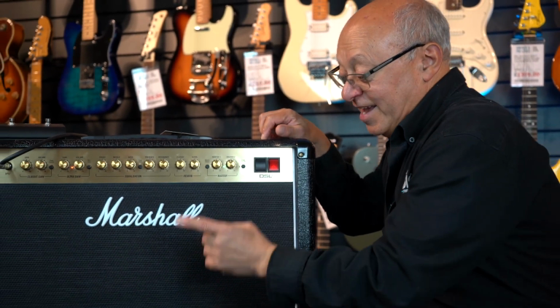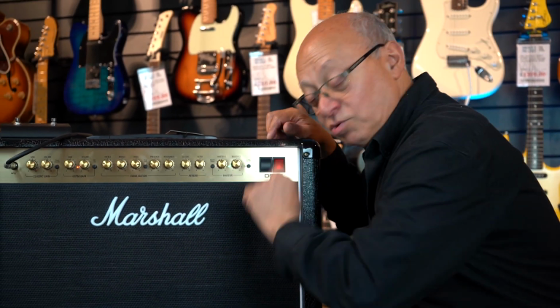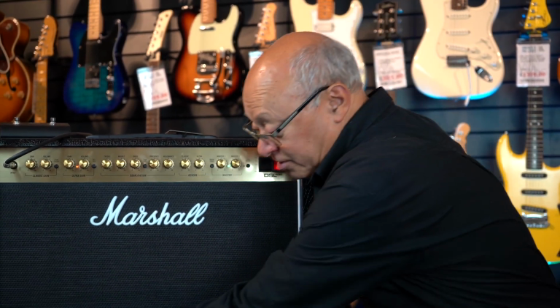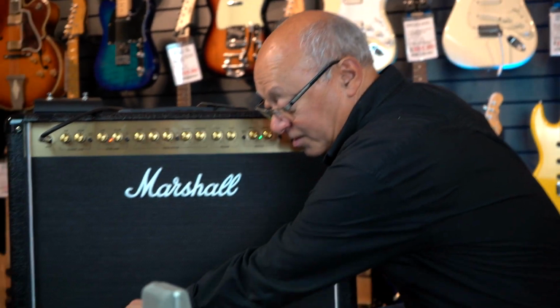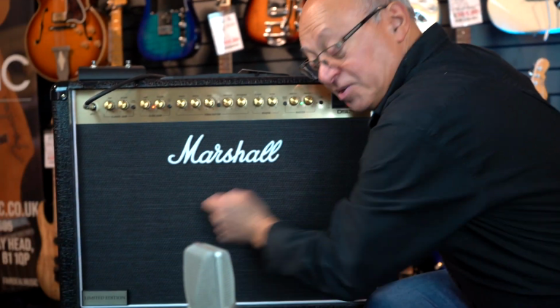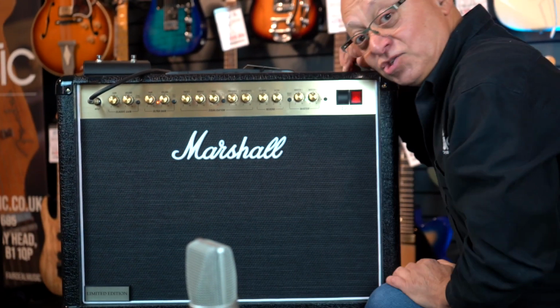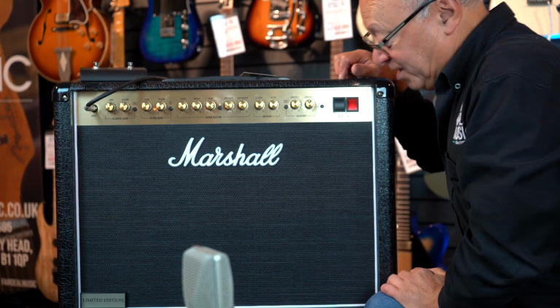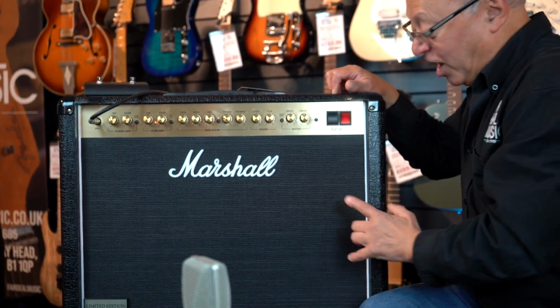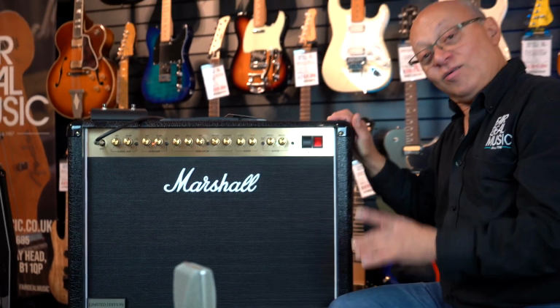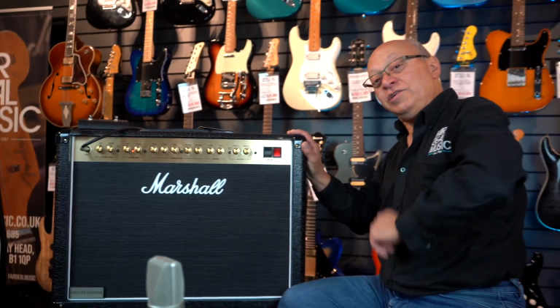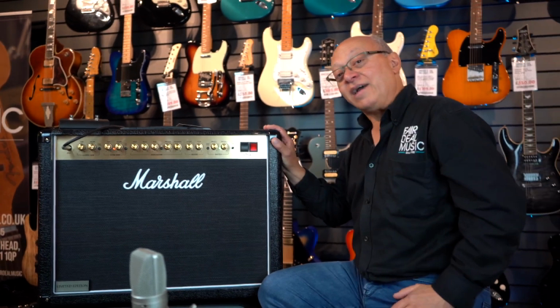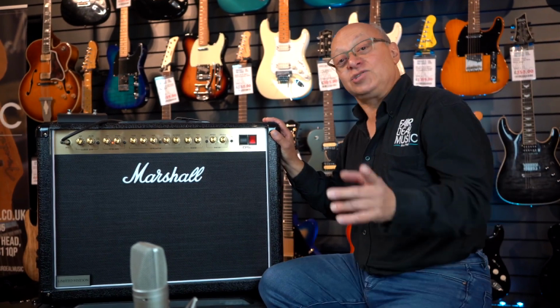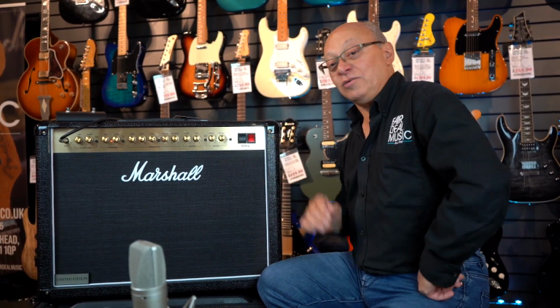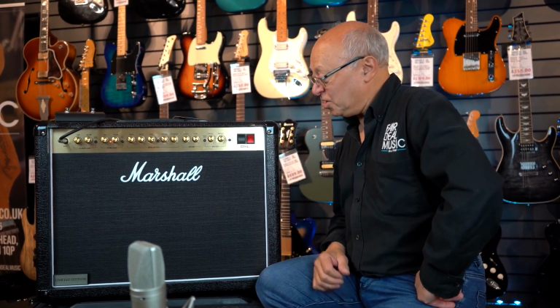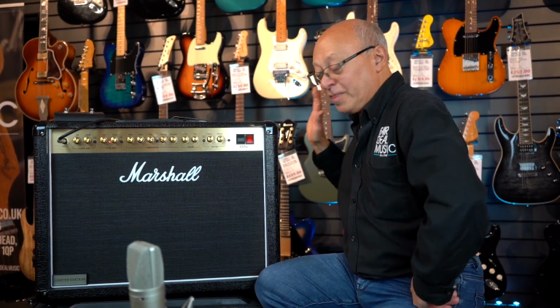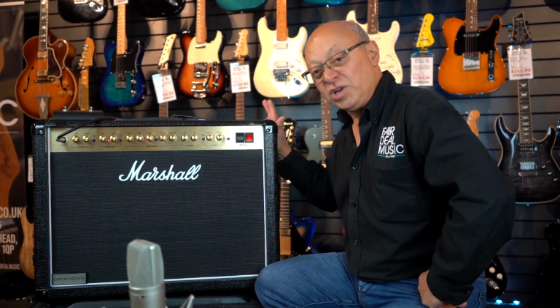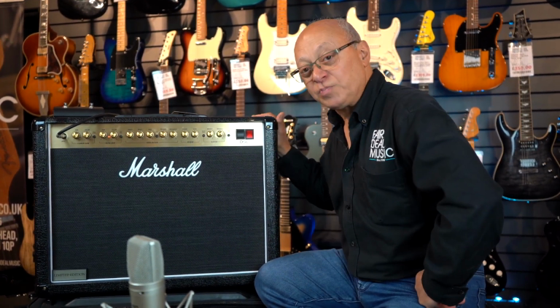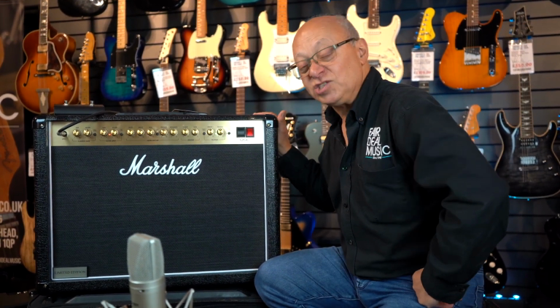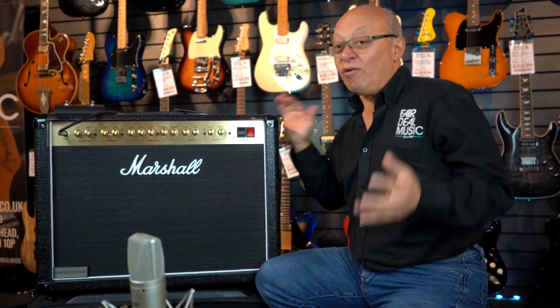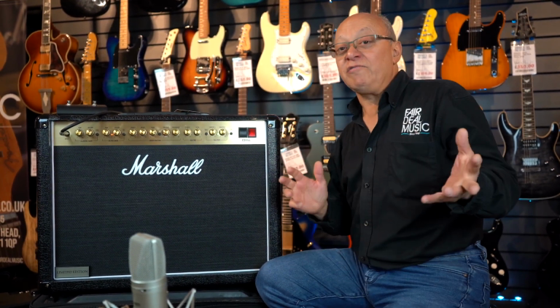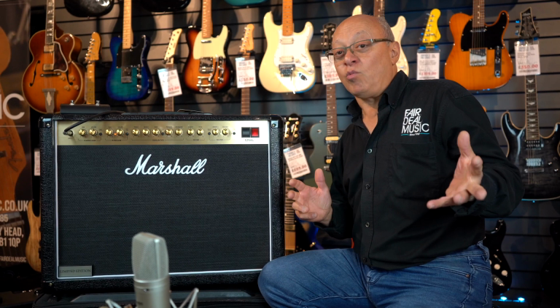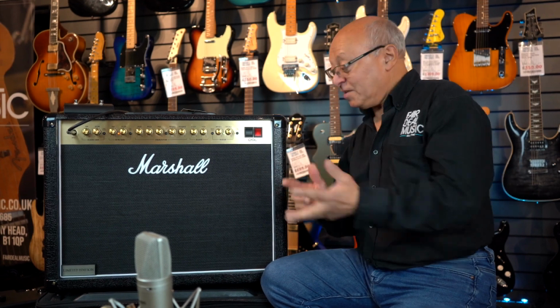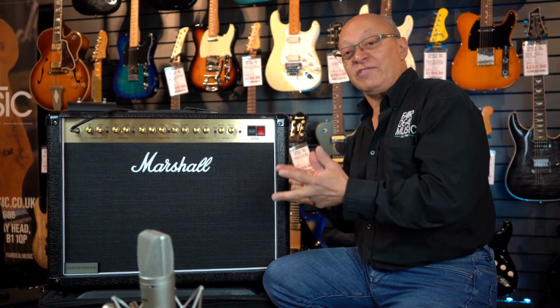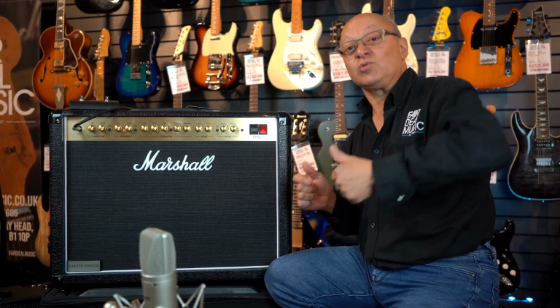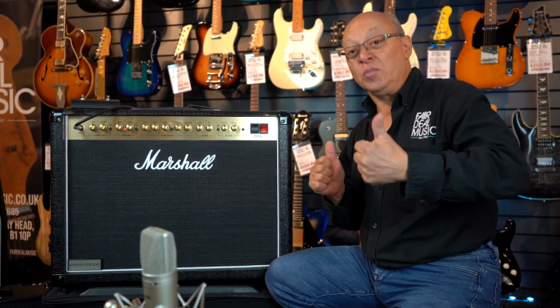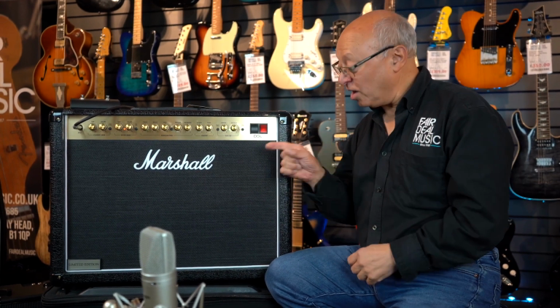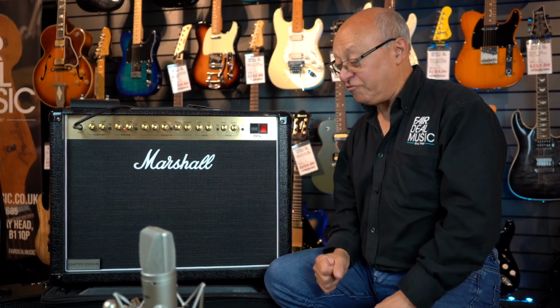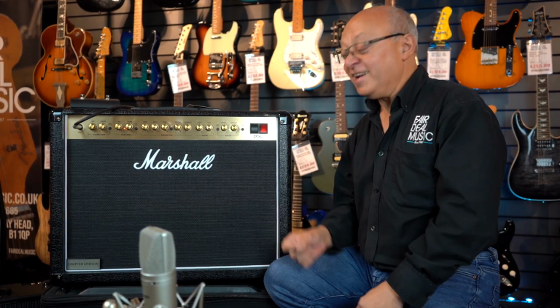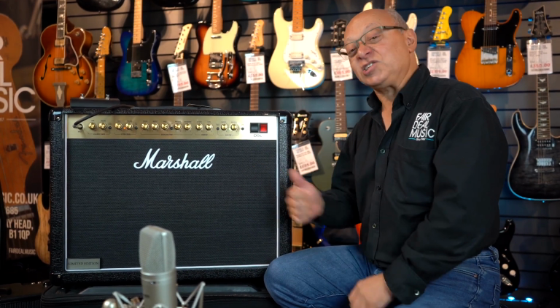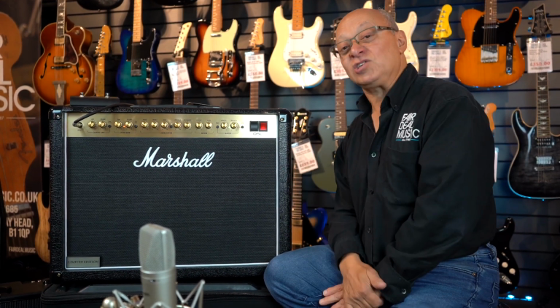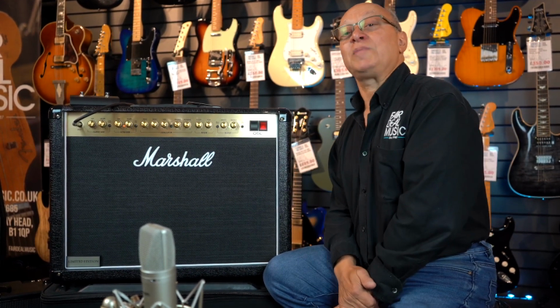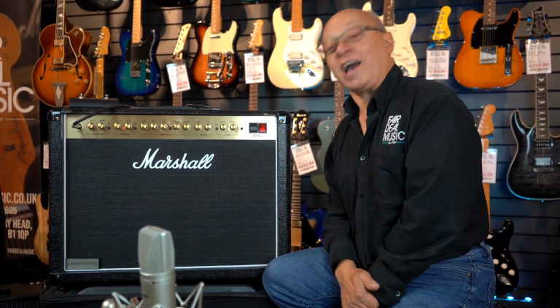It's also limited edition. So, why don't you come down to Fairdale Music Birmingham, put it through its paces, or if you're too far away just have a listen to what Corbin's put online for you. This sounds spectacular.